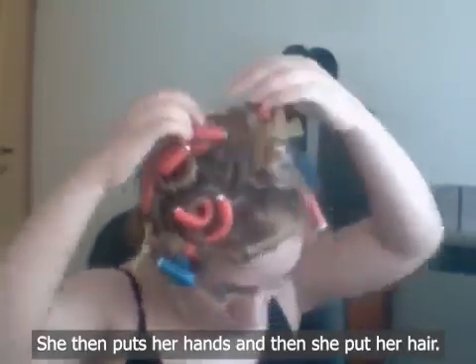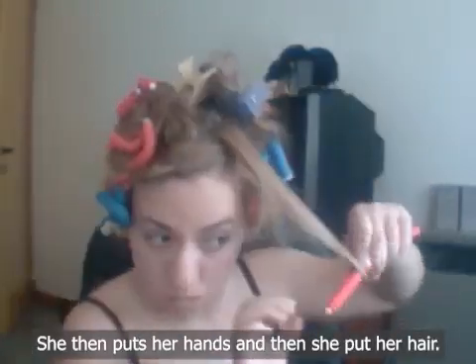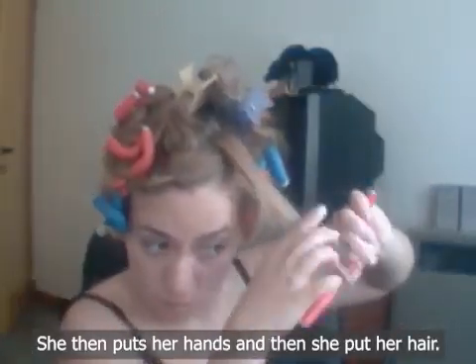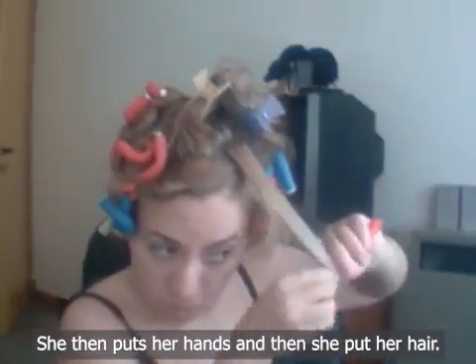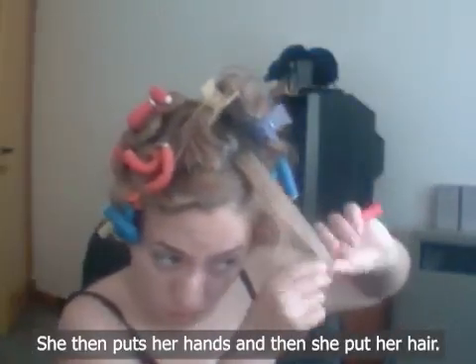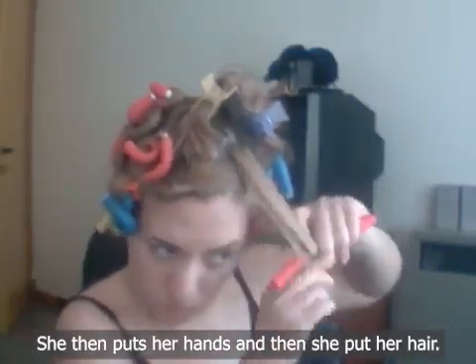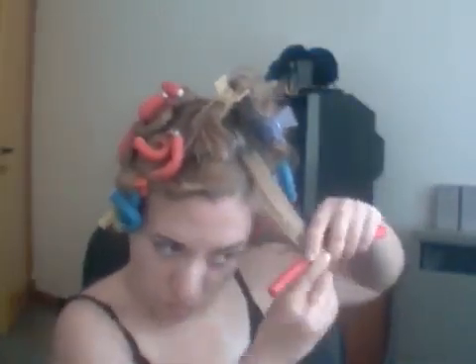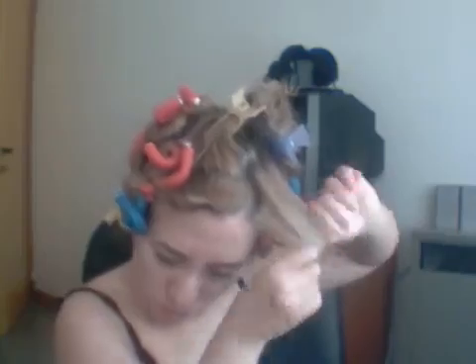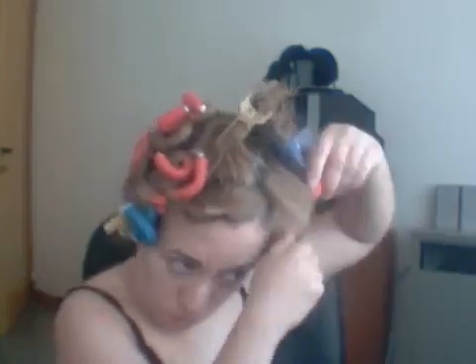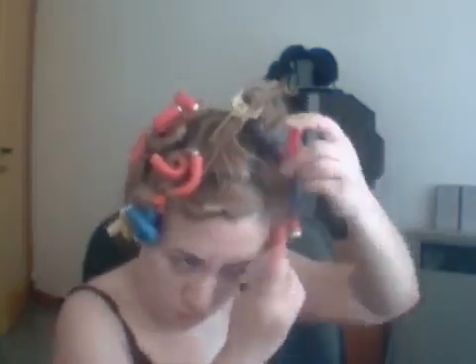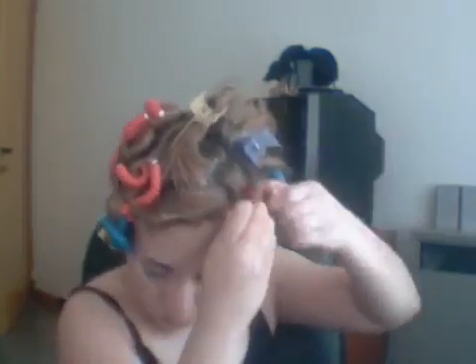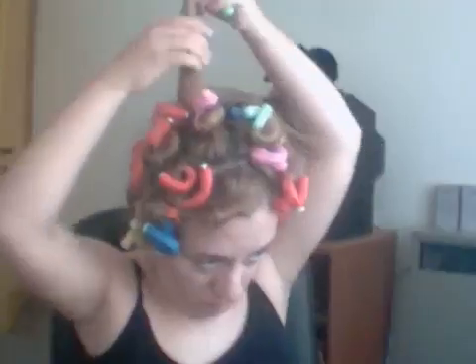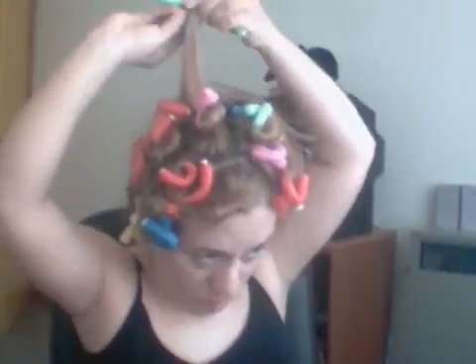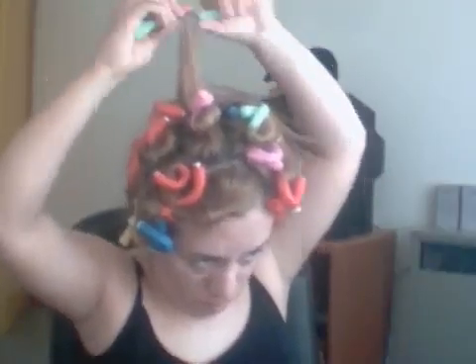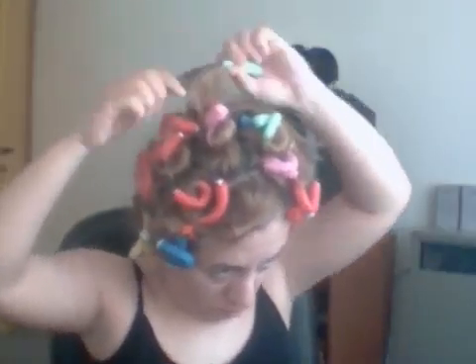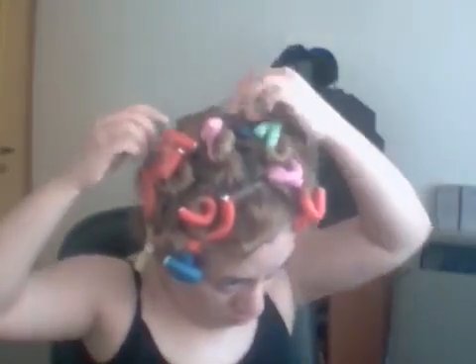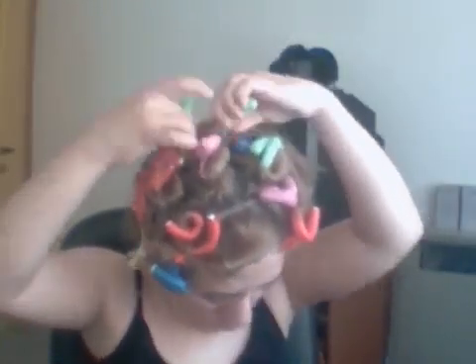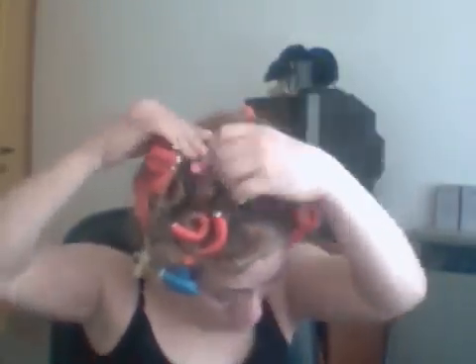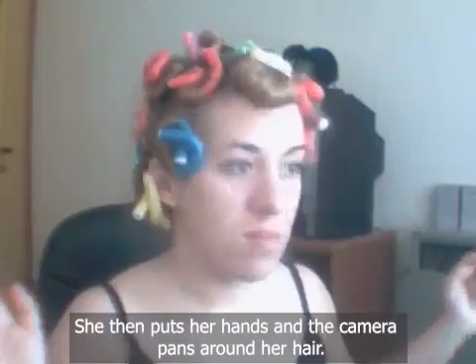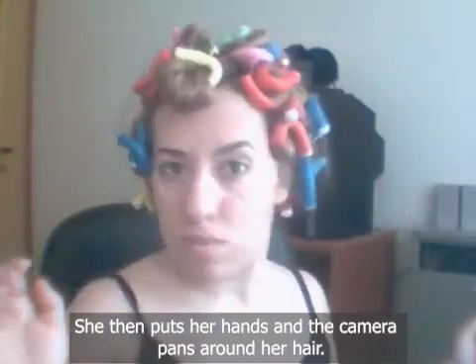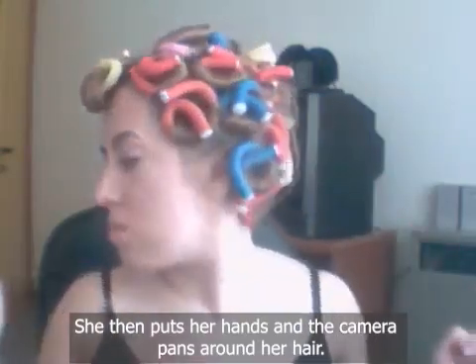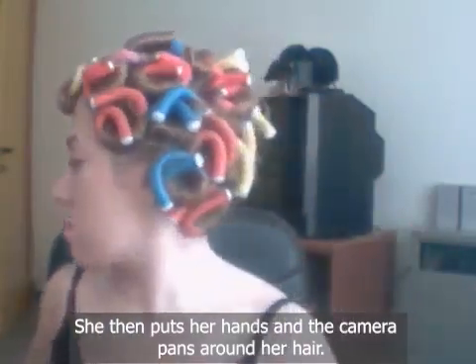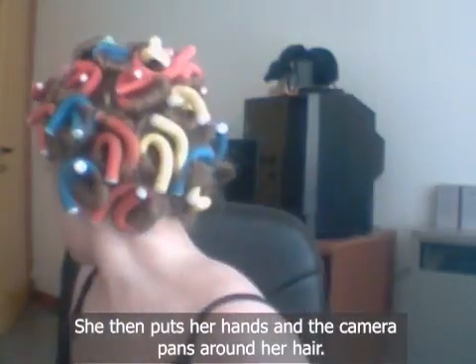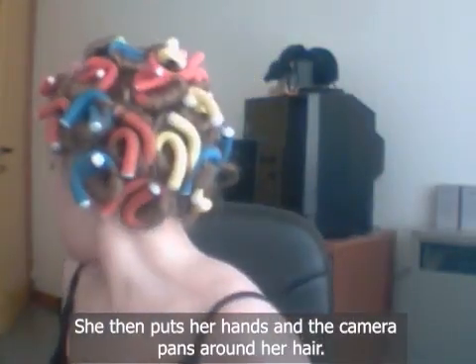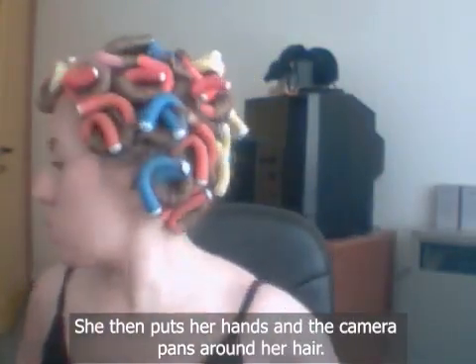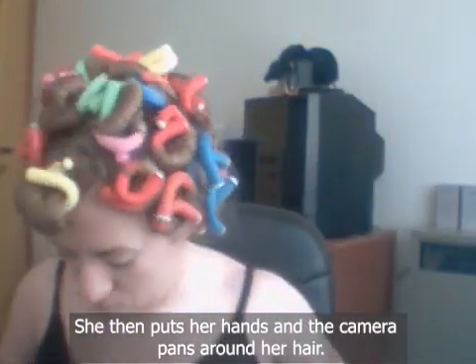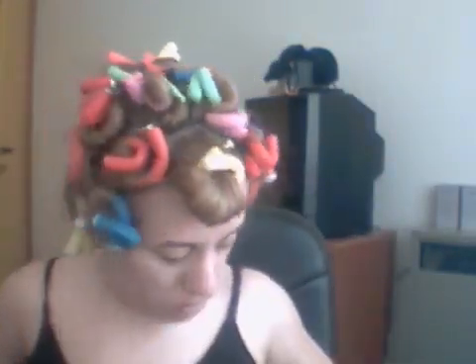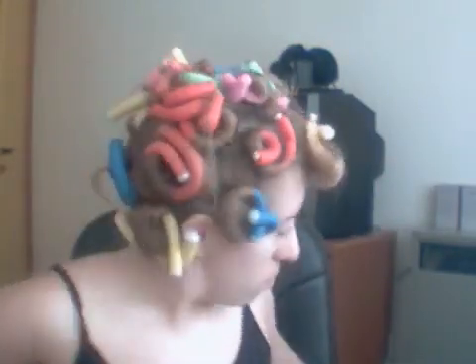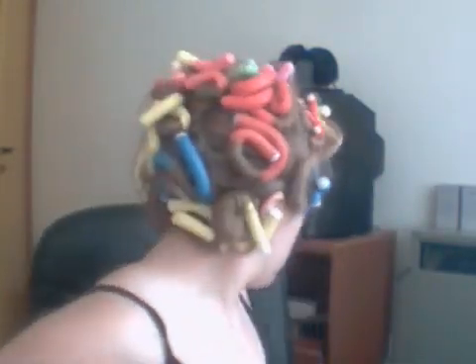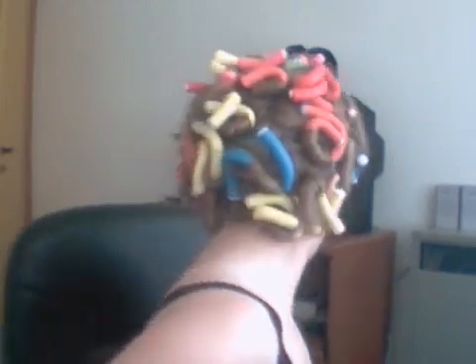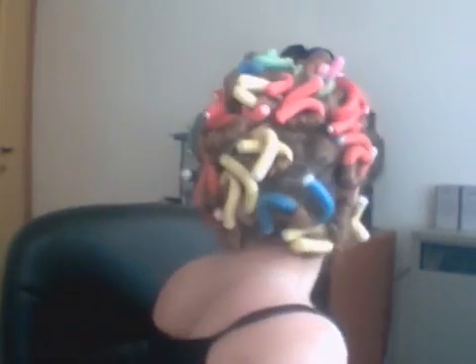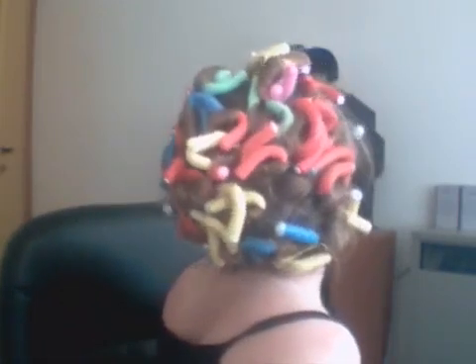She then puts her hands and her hair. The camera pans around her hair. Outro Music.